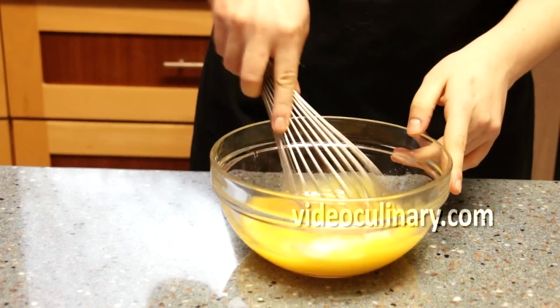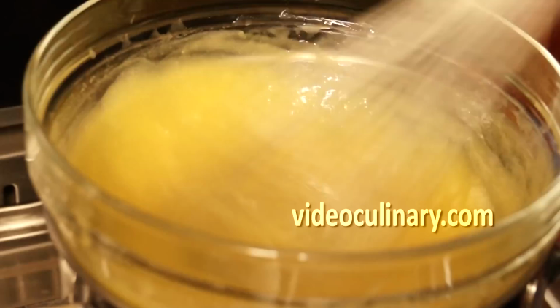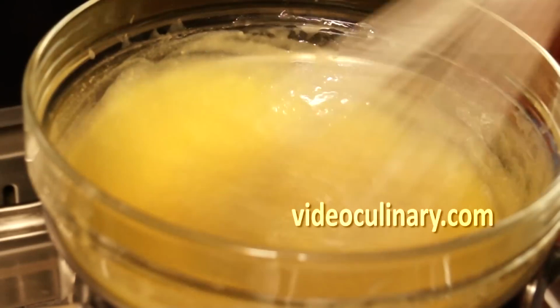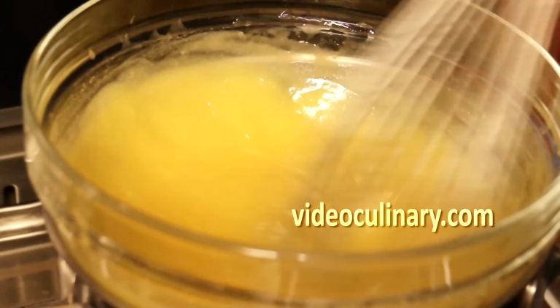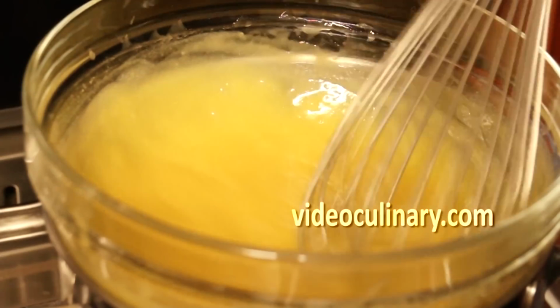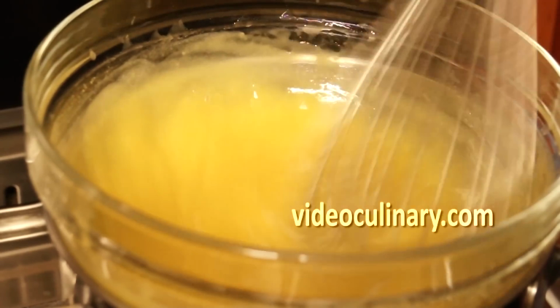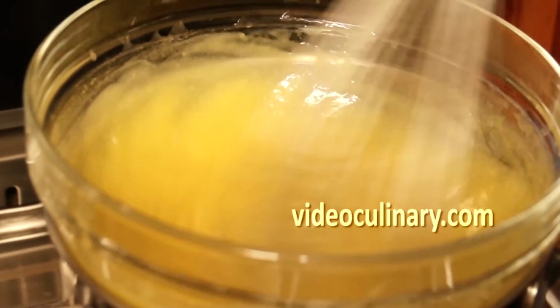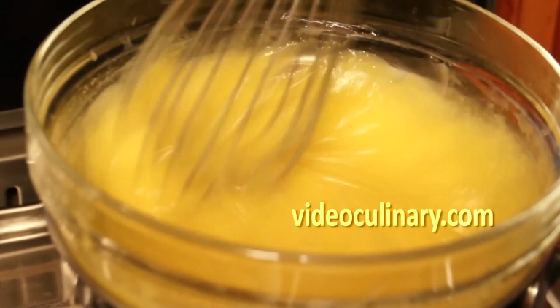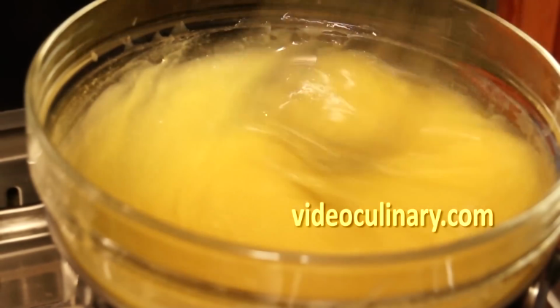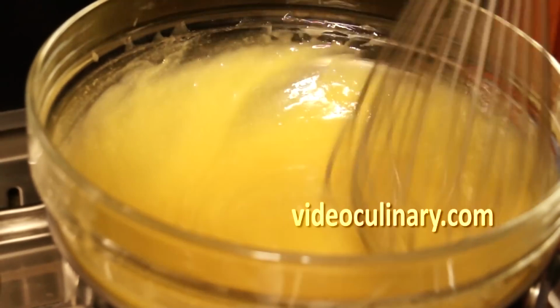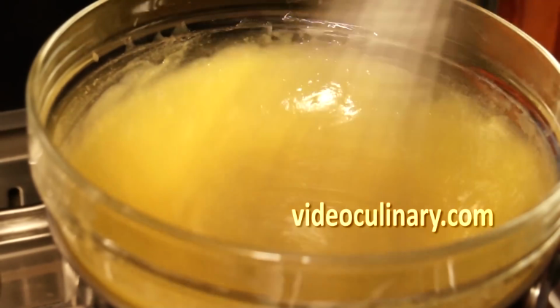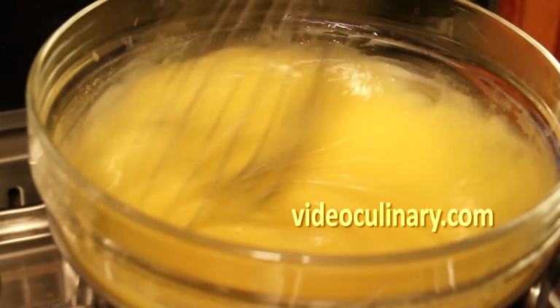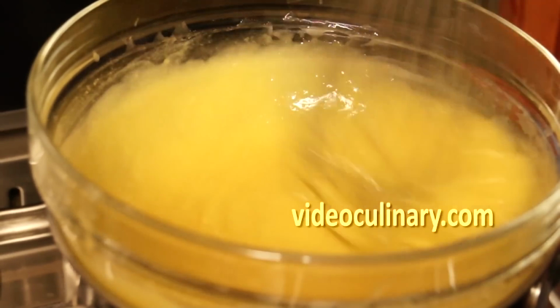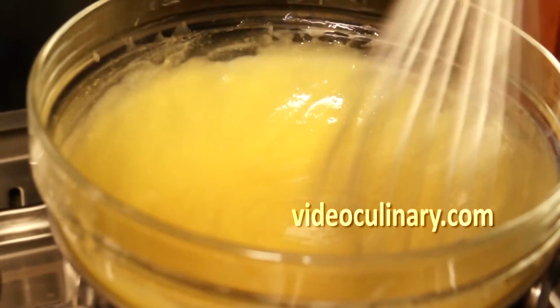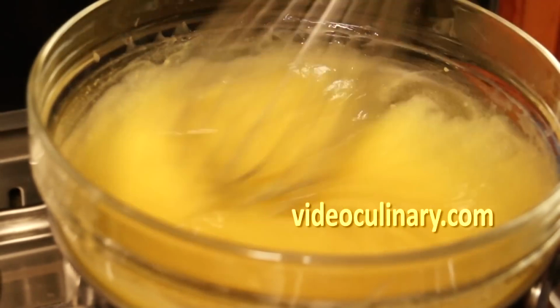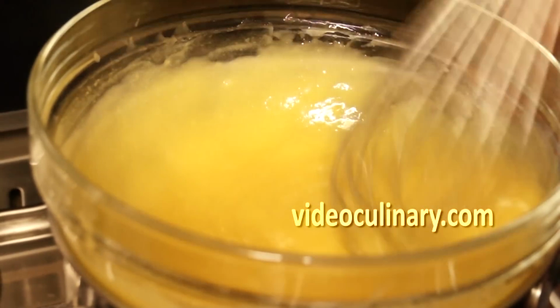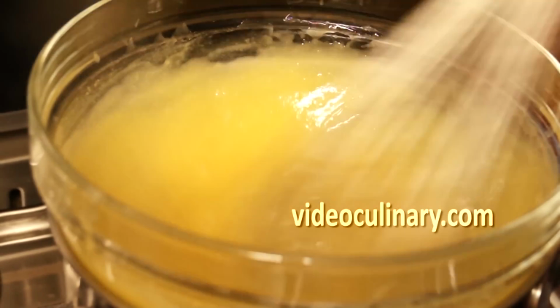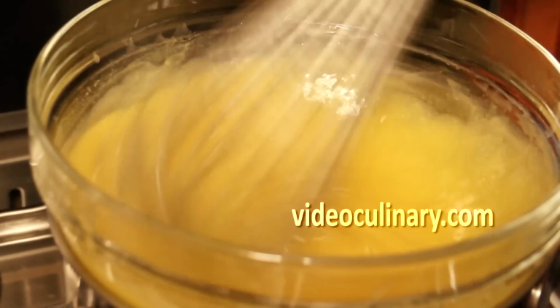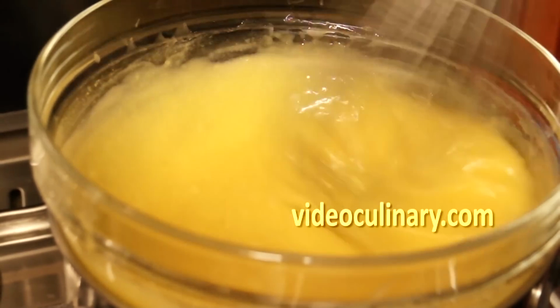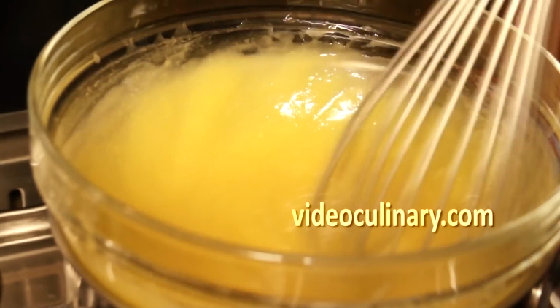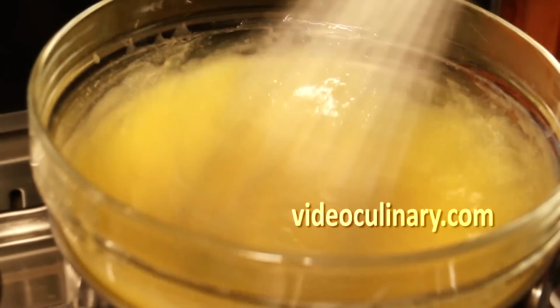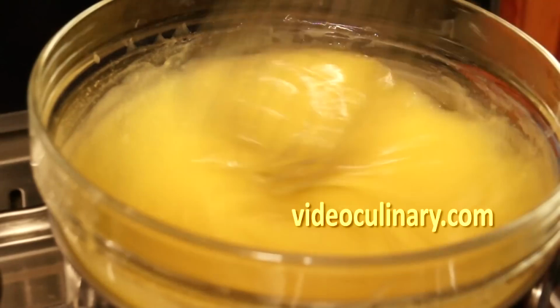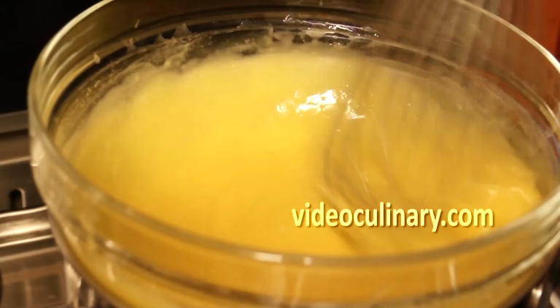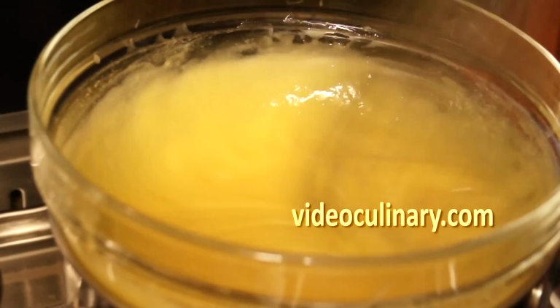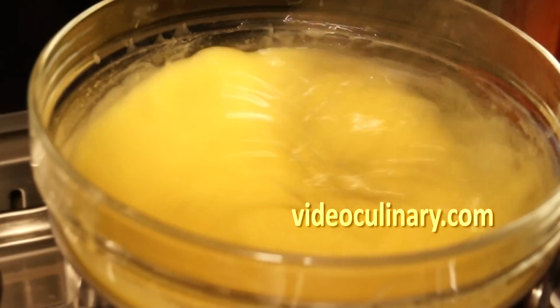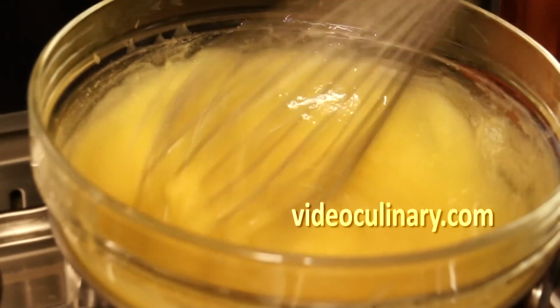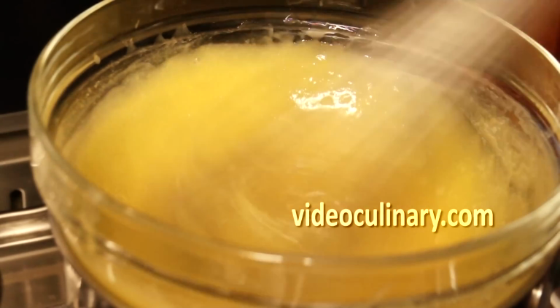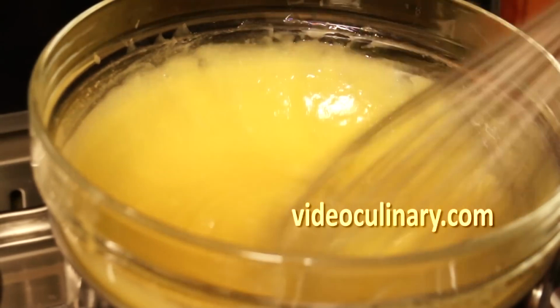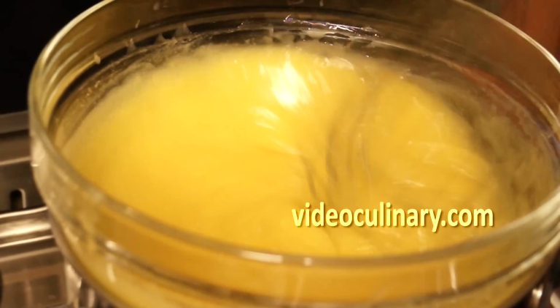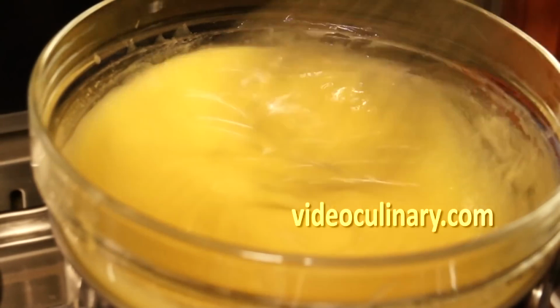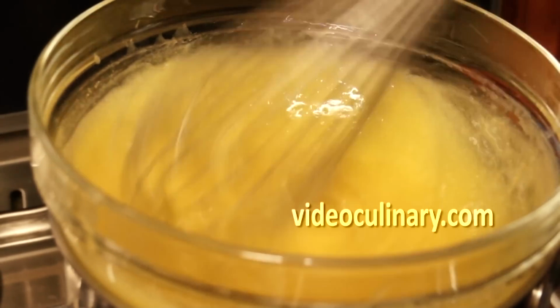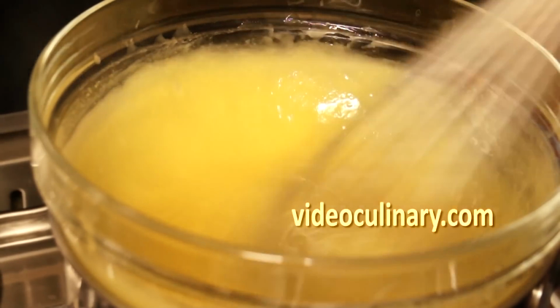Set over simmering water and heat, whisking constantly until the mixture reaches 65-75 degrees Celsius.